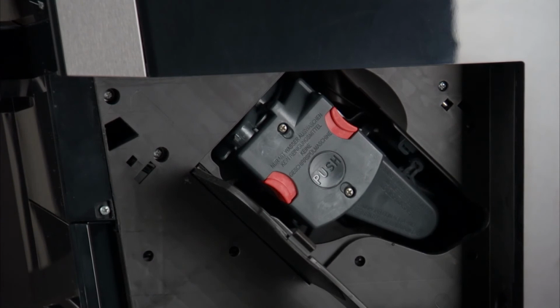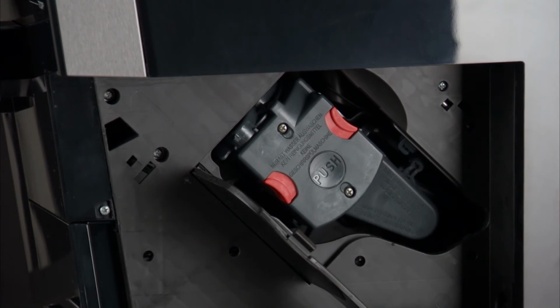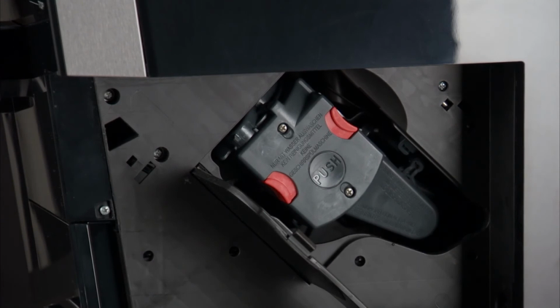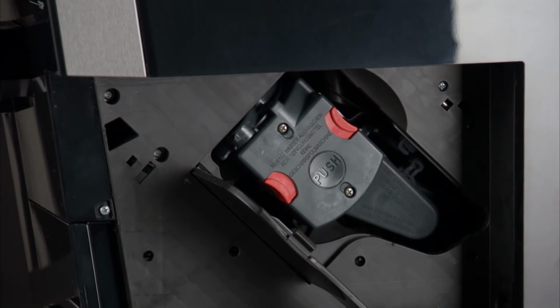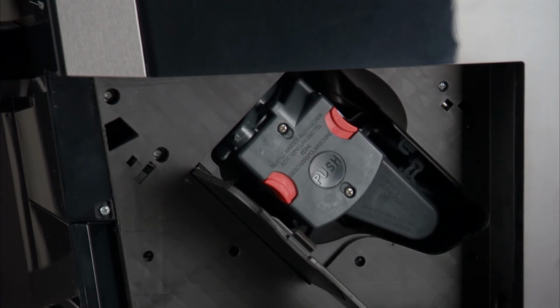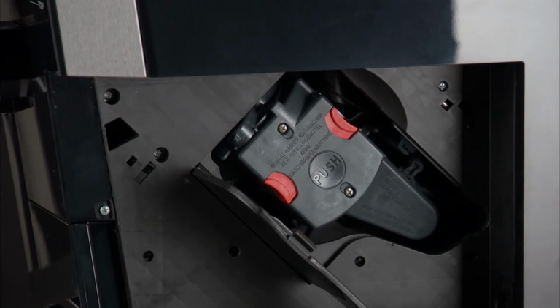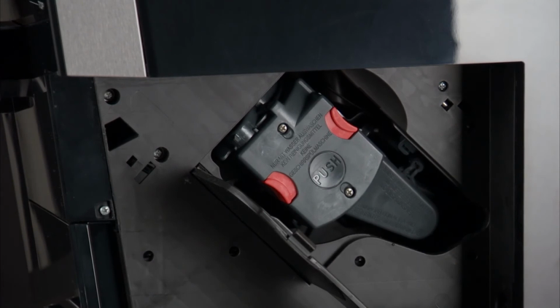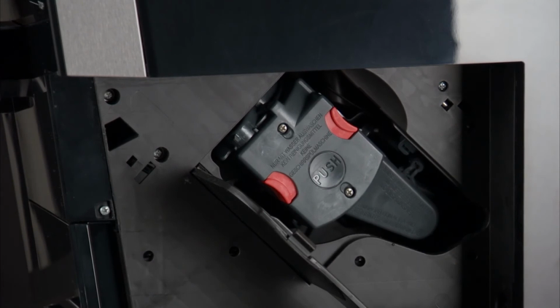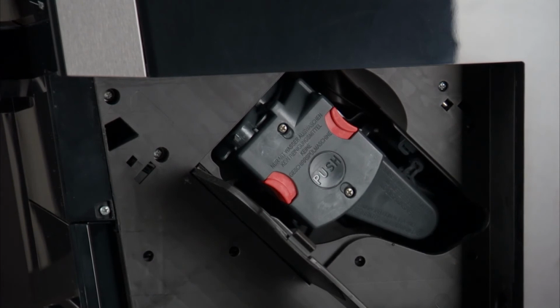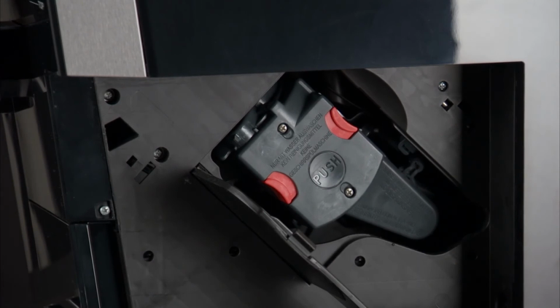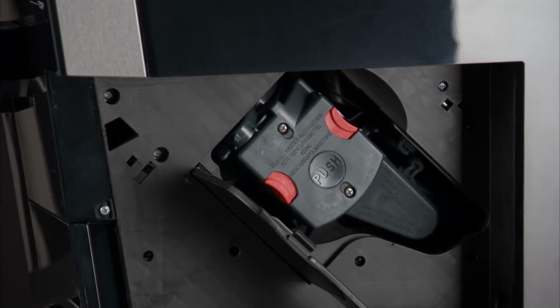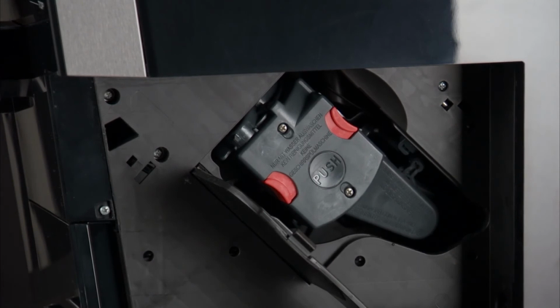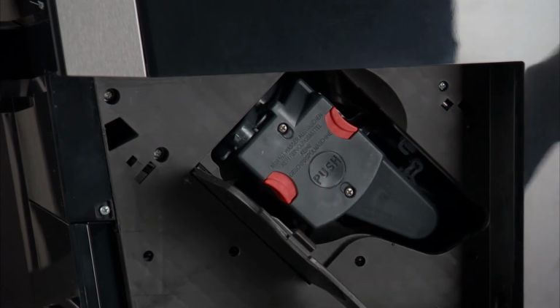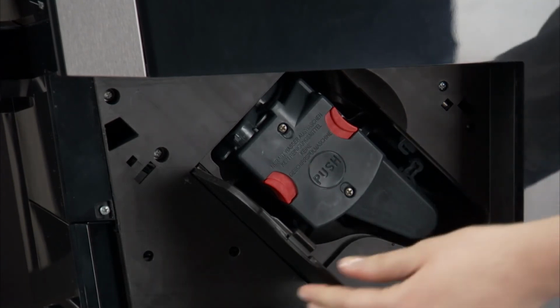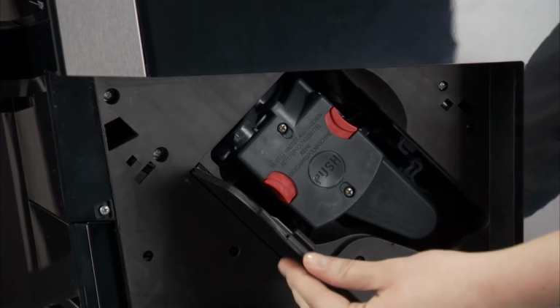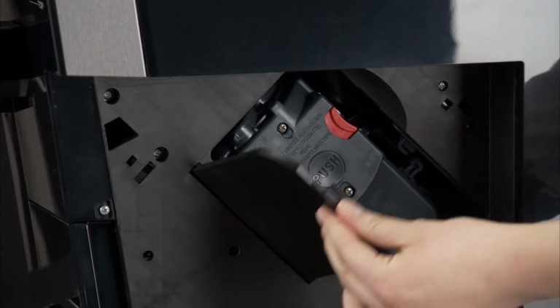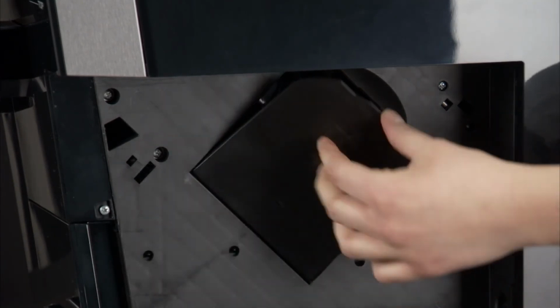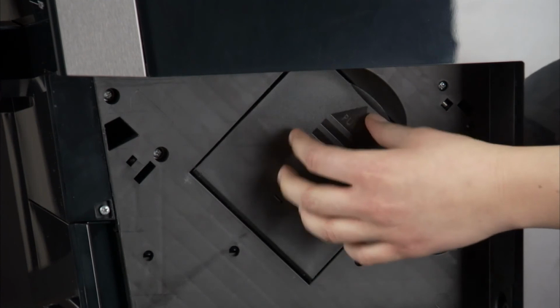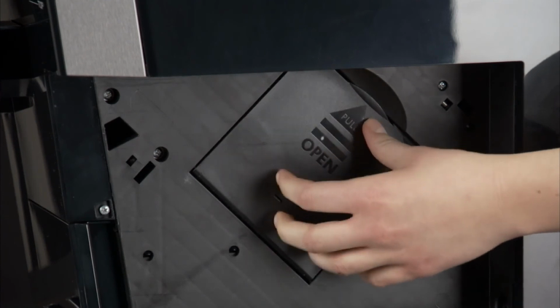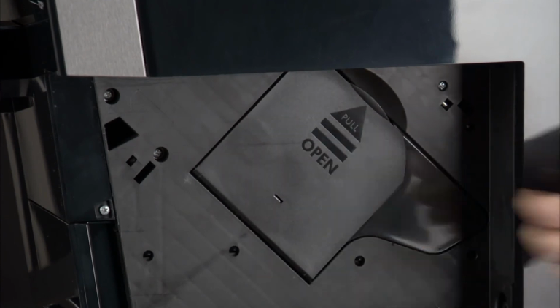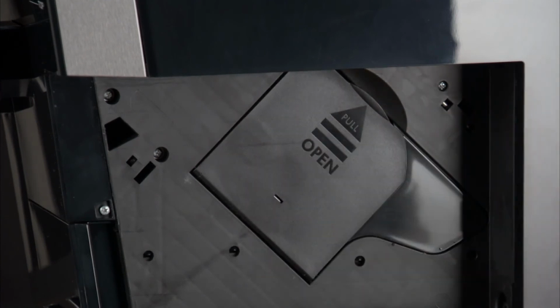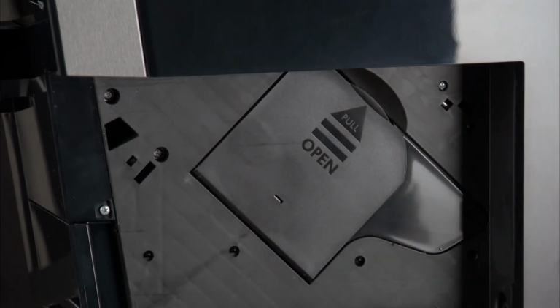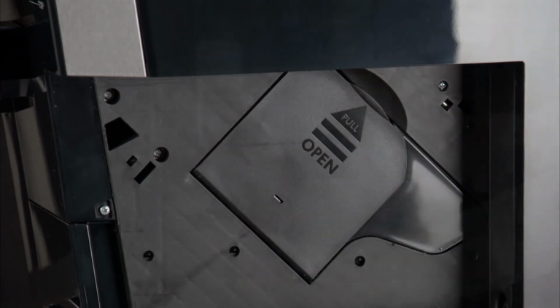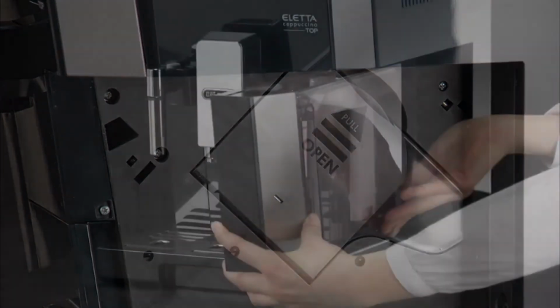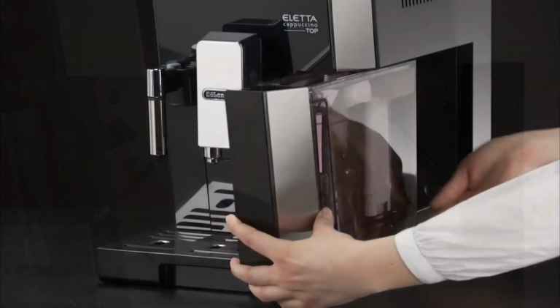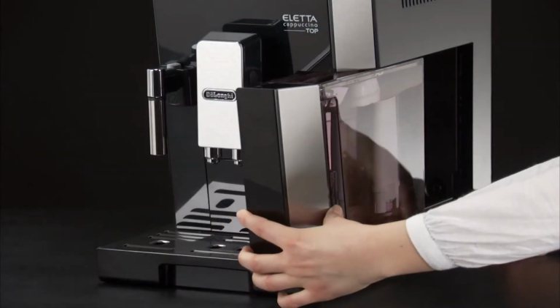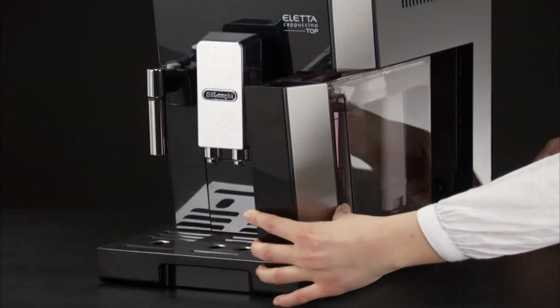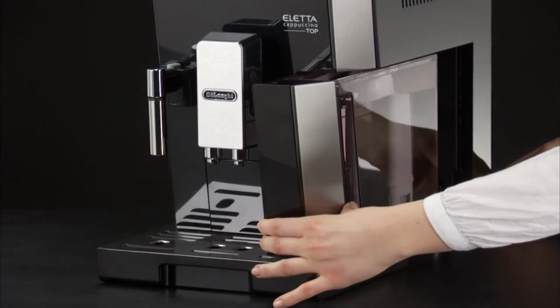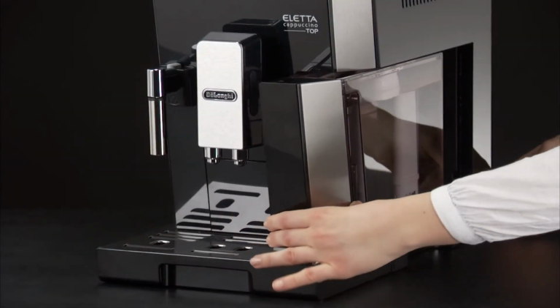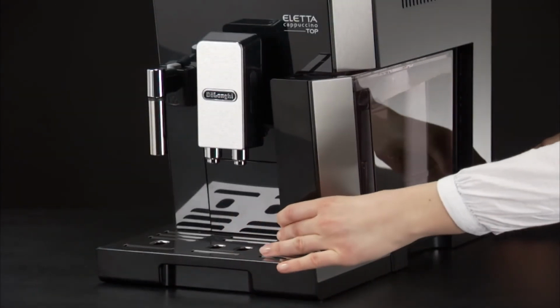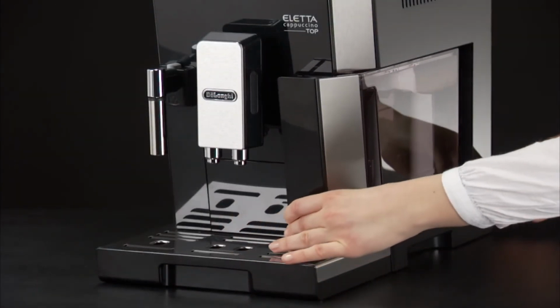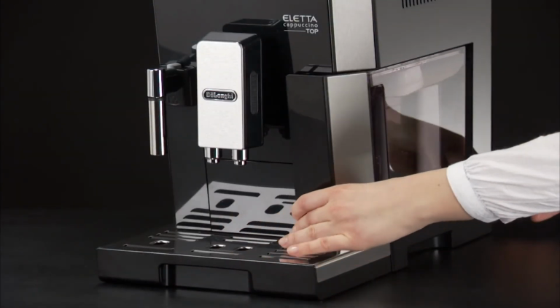Once inserted, make sure the two red buttons have snapped out. Close the infuser door. Replace the water tank.